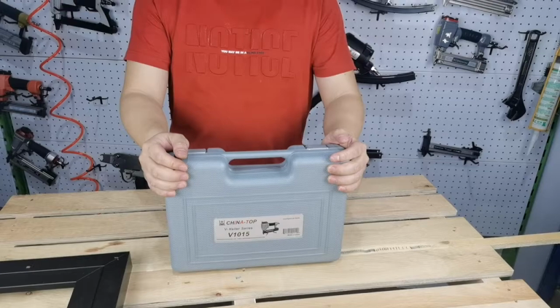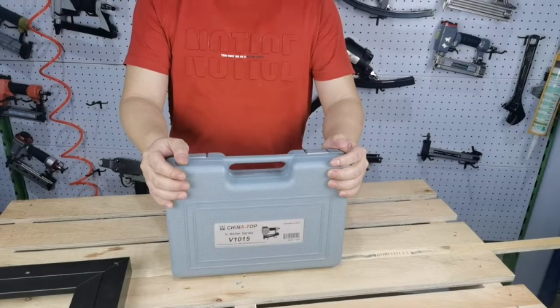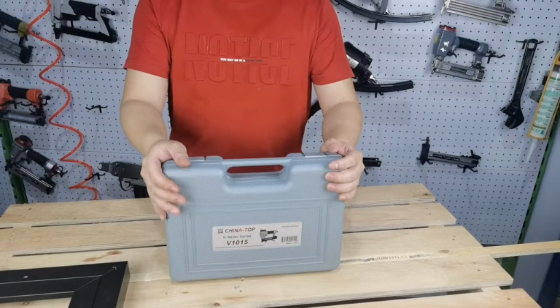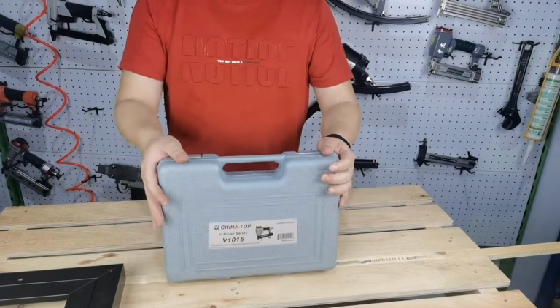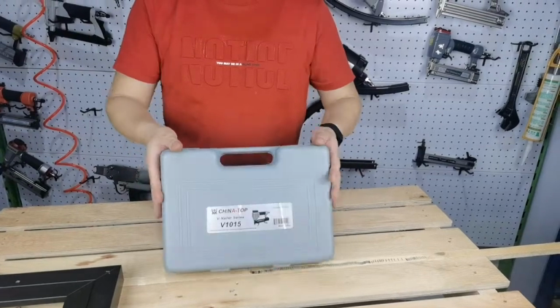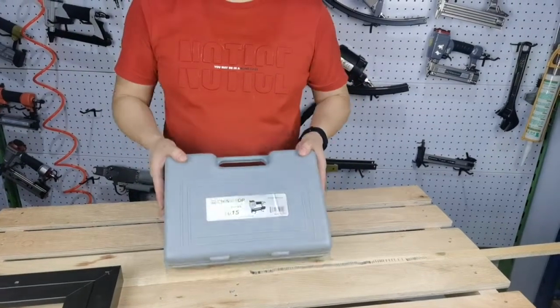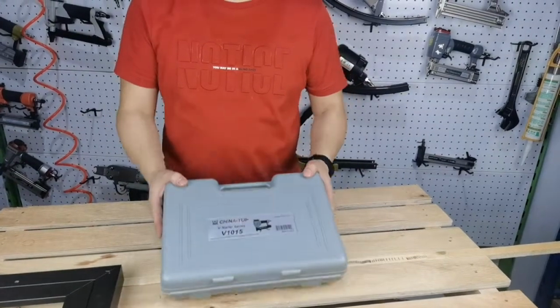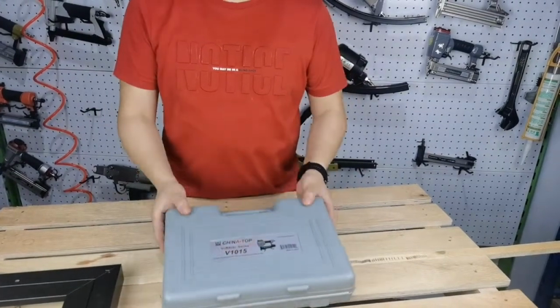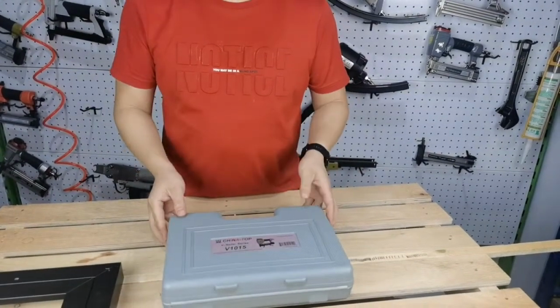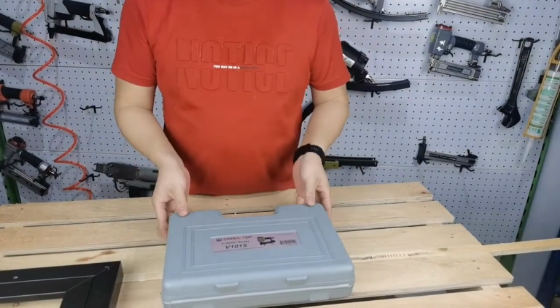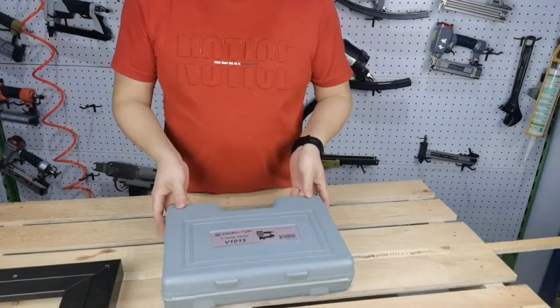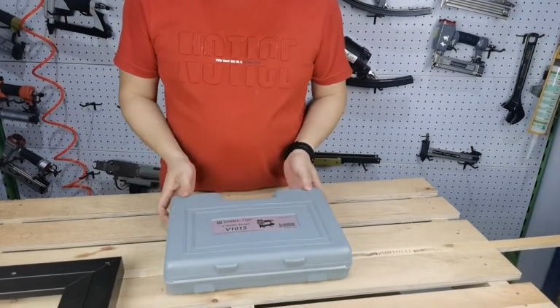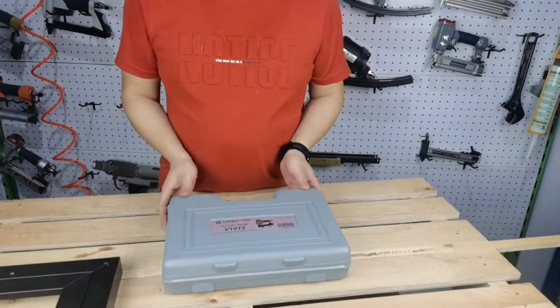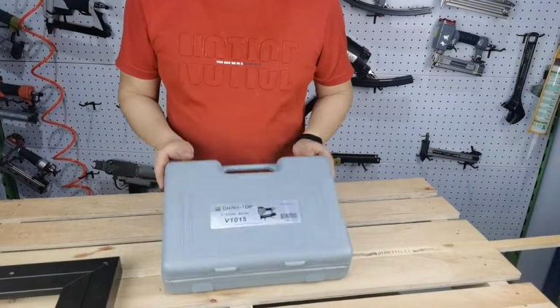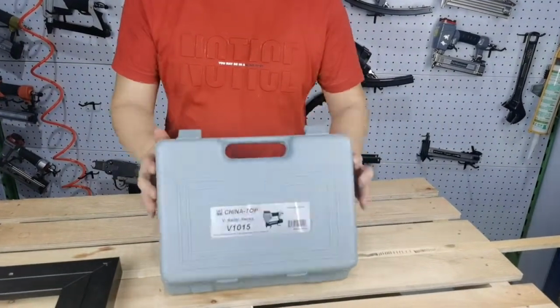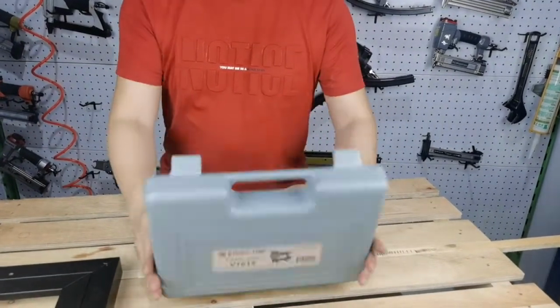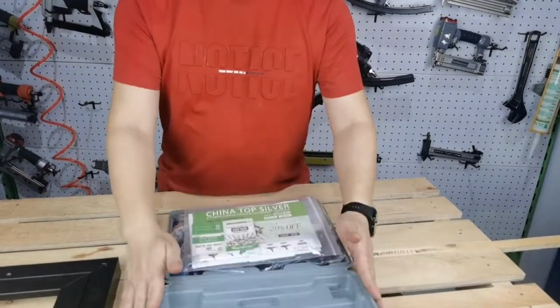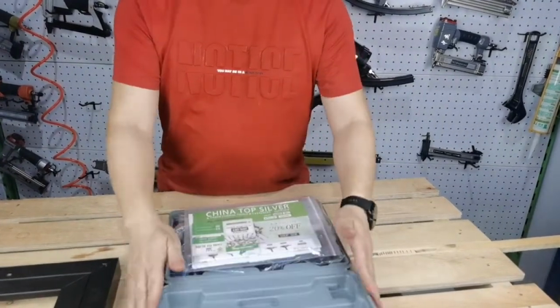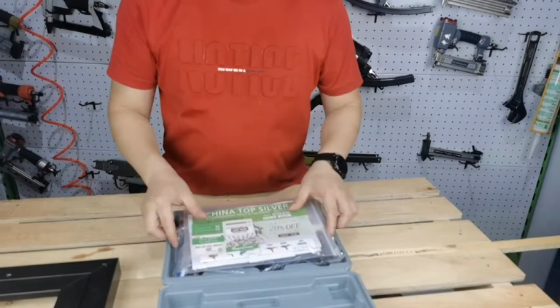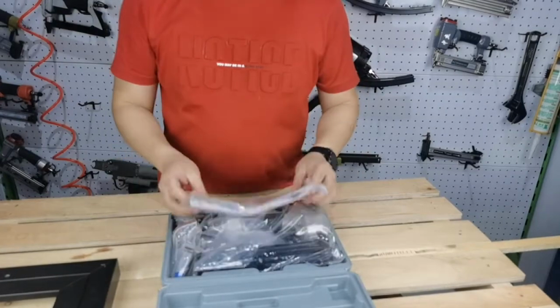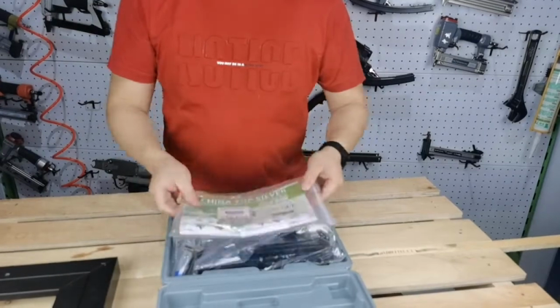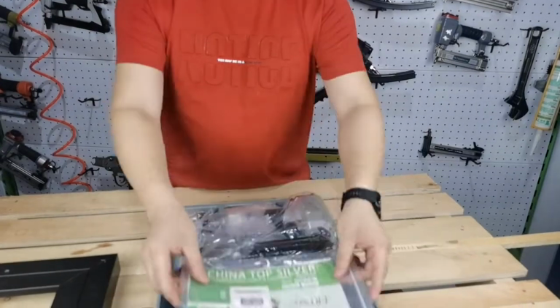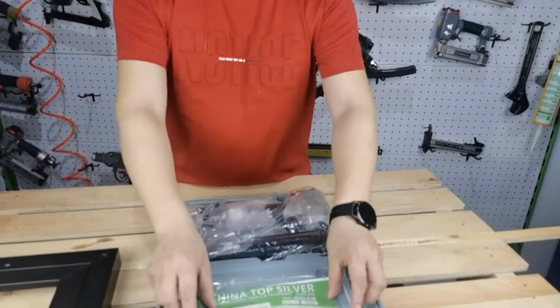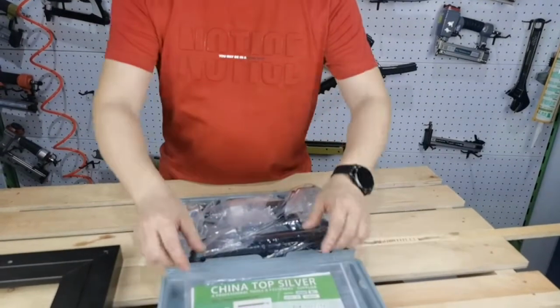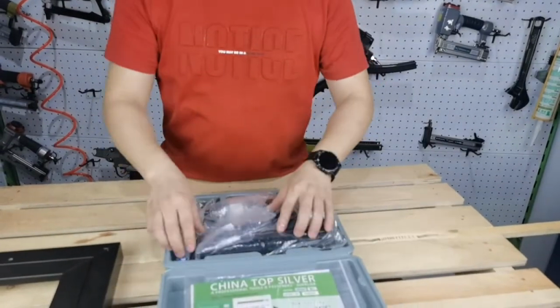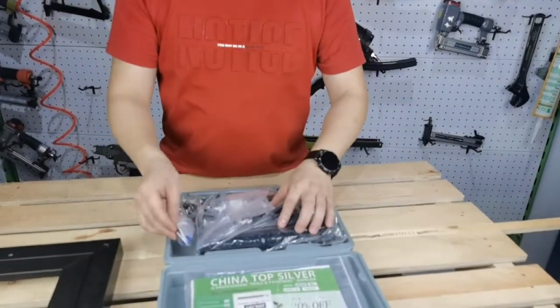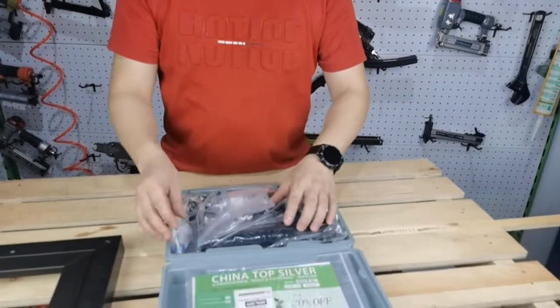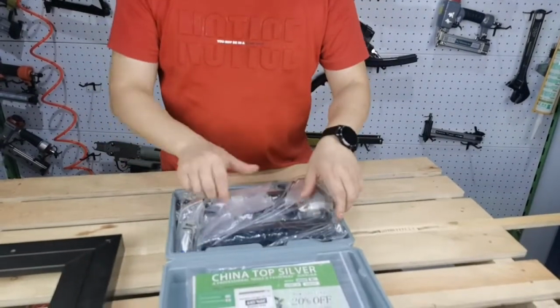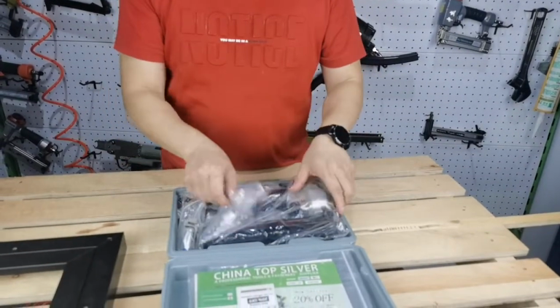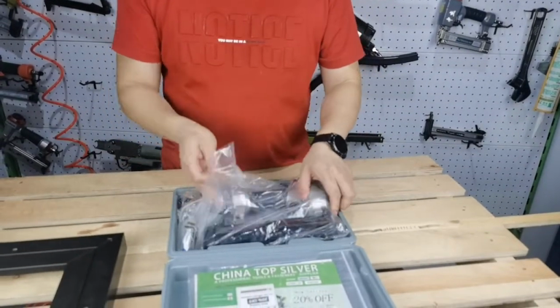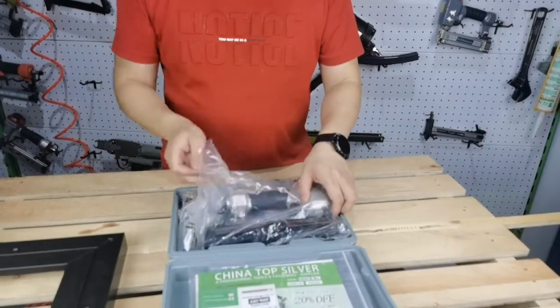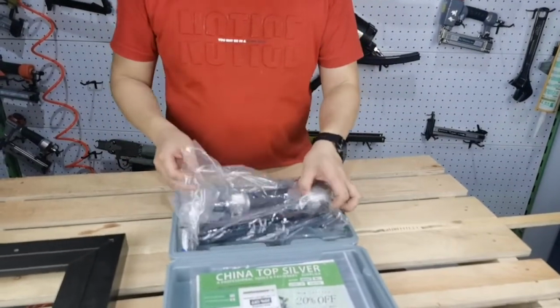Hello guys, we are going to show you how to secure a 45 degree angle picture frame by using Chinatop Silver Framing V-Nailer.